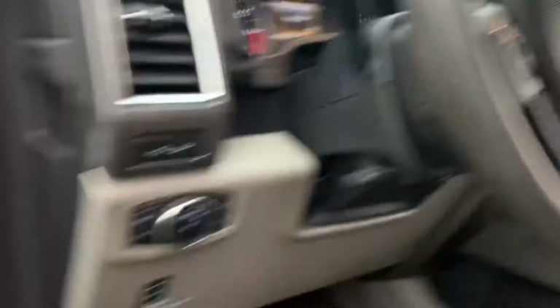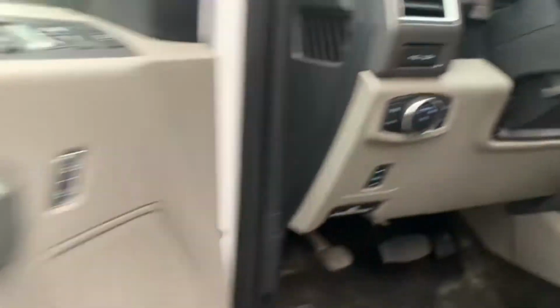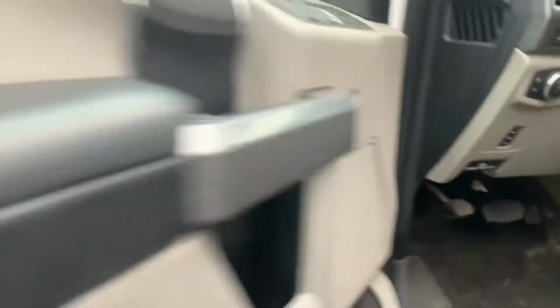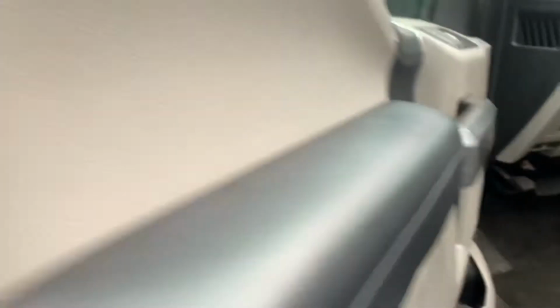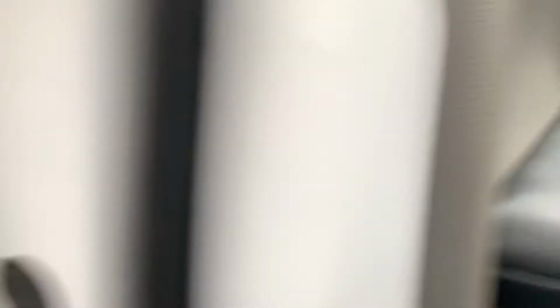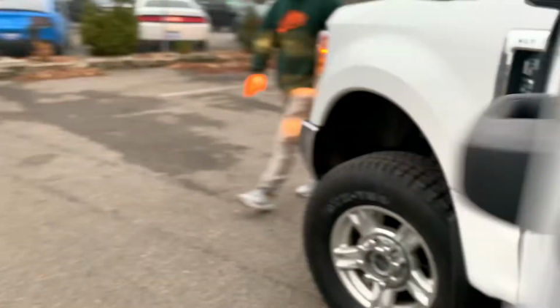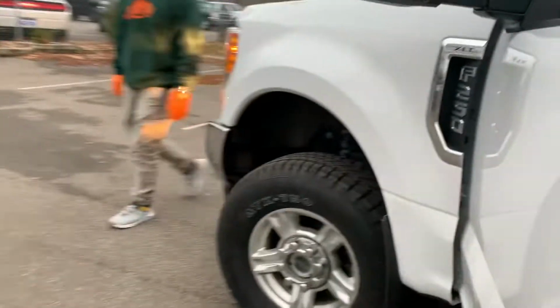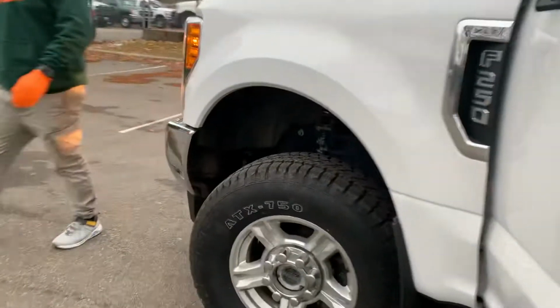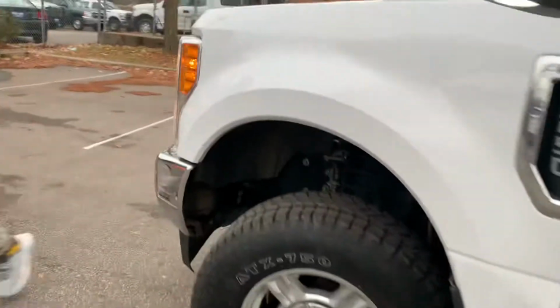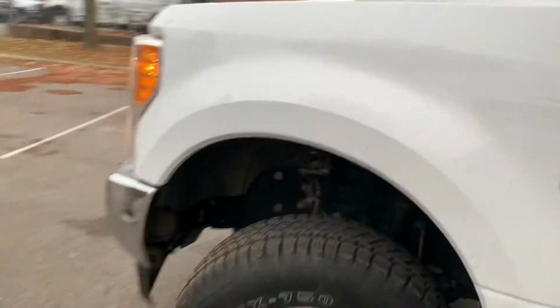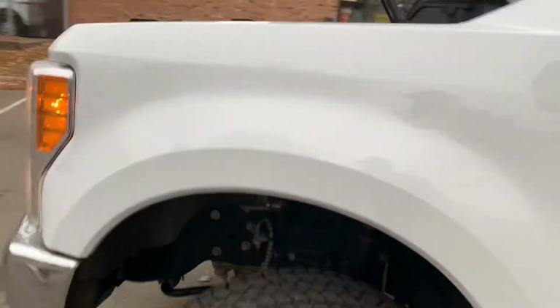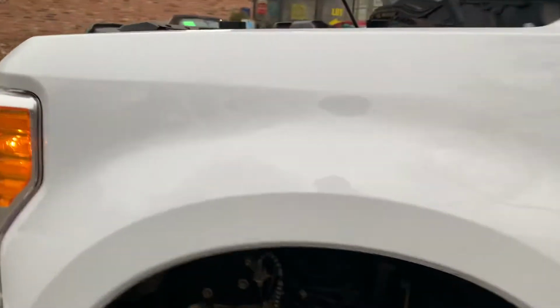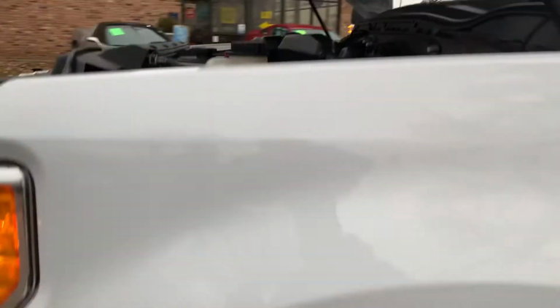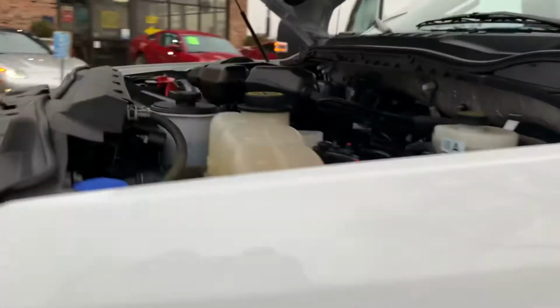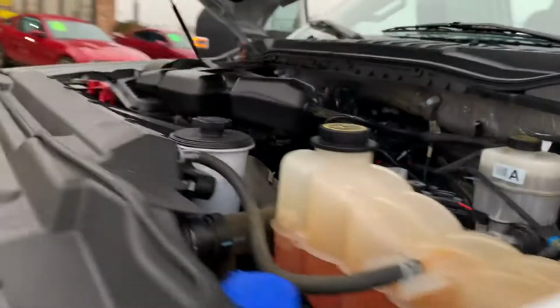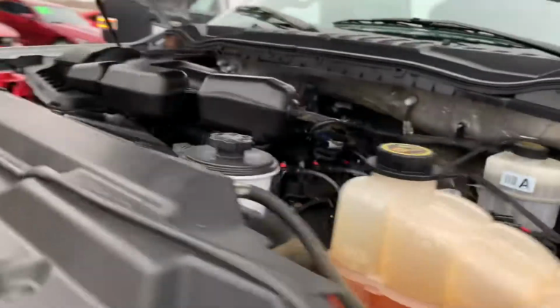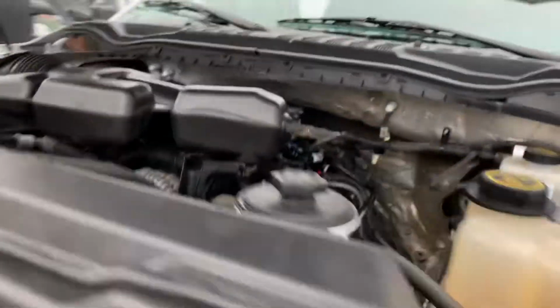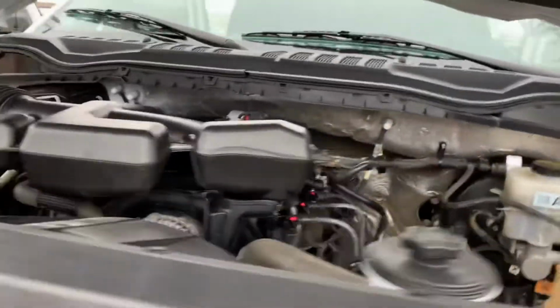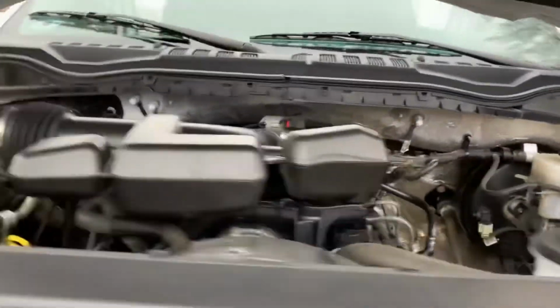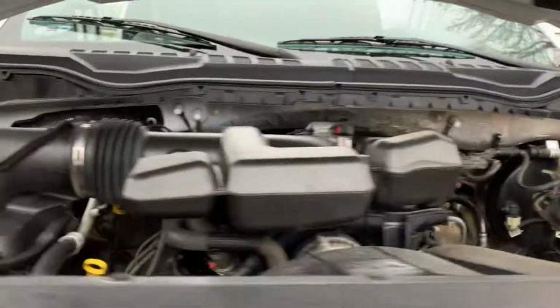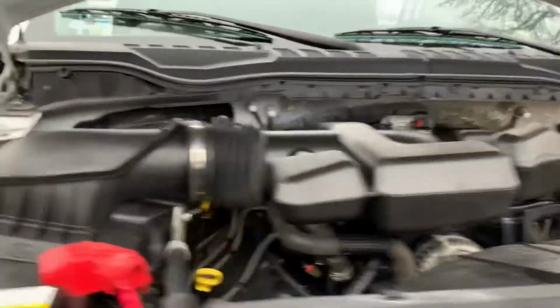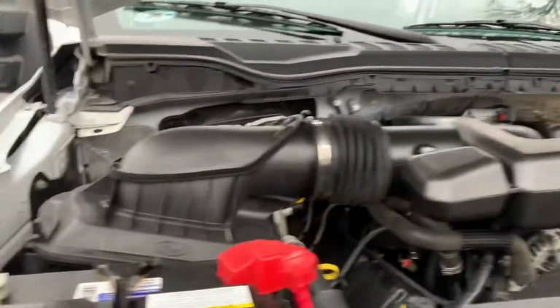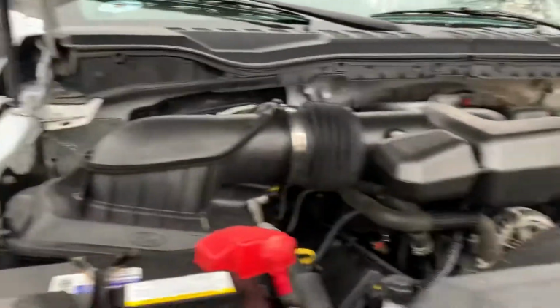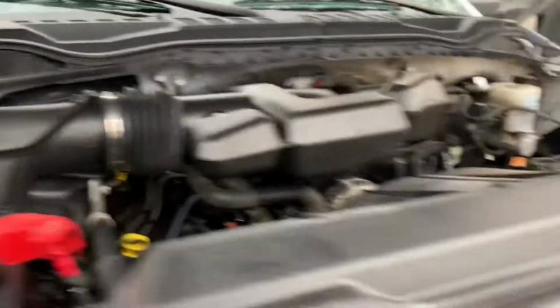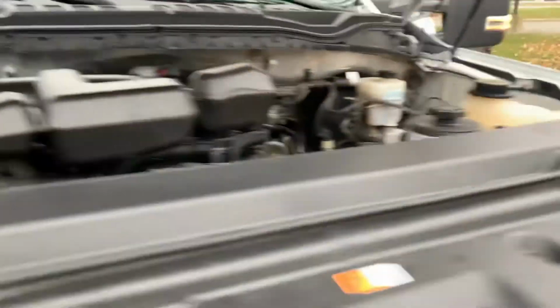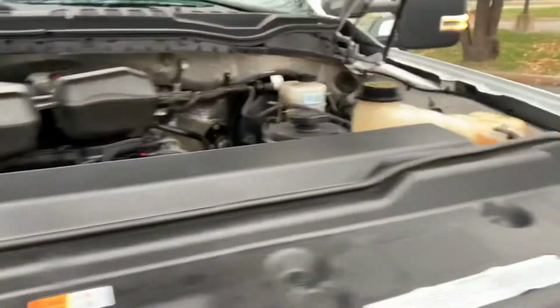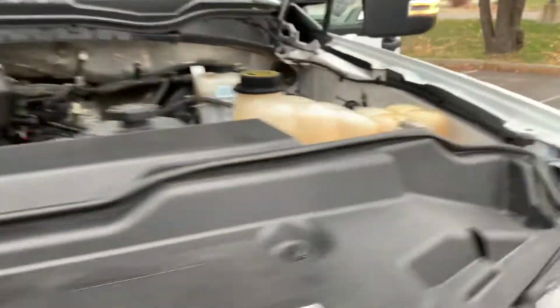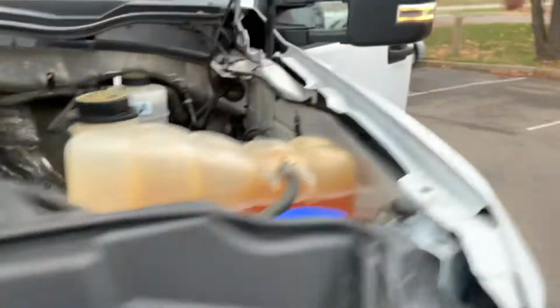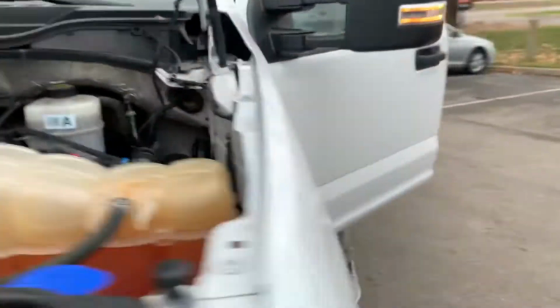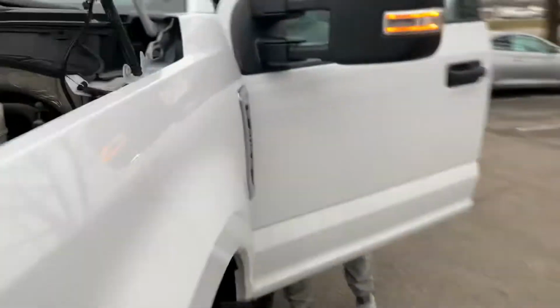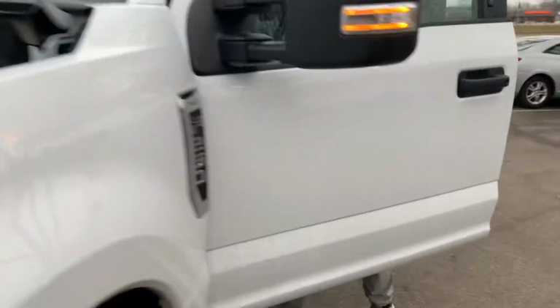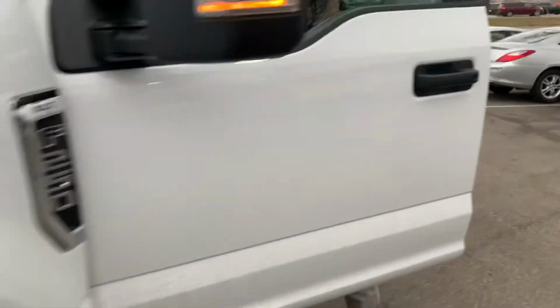Take a look under the hood — that powerful V8. If you don't want to deal with some of the issues of the diesel, this would be the other engine that's offered by Ford.